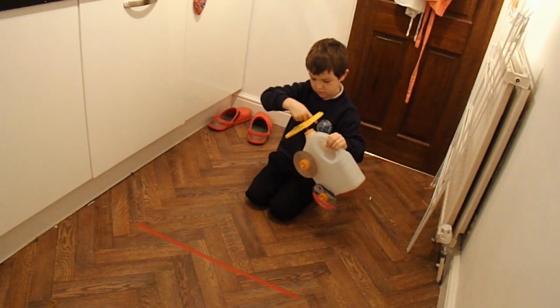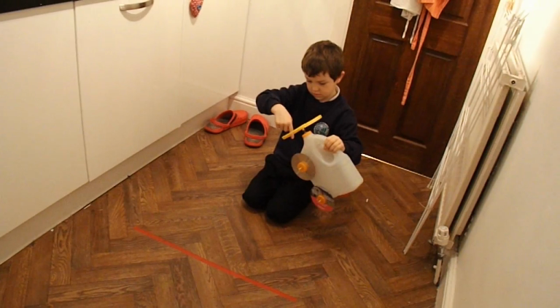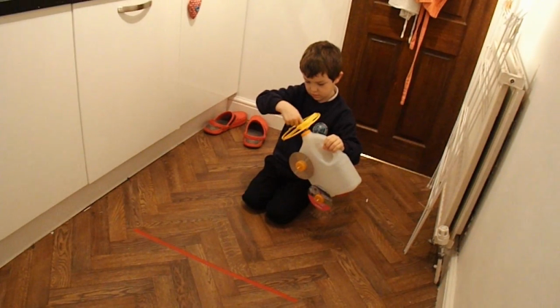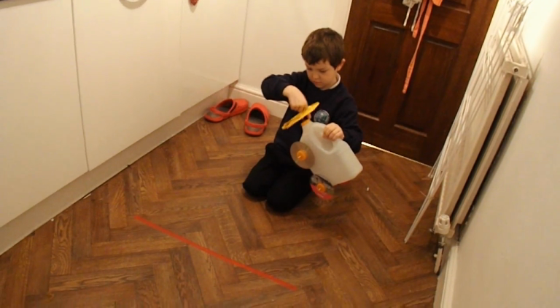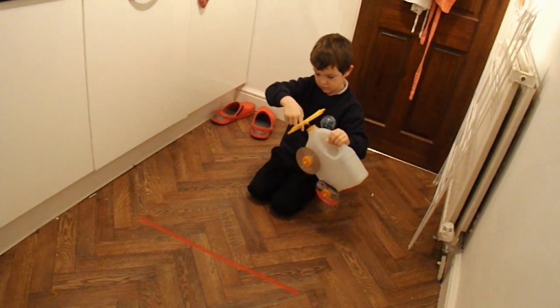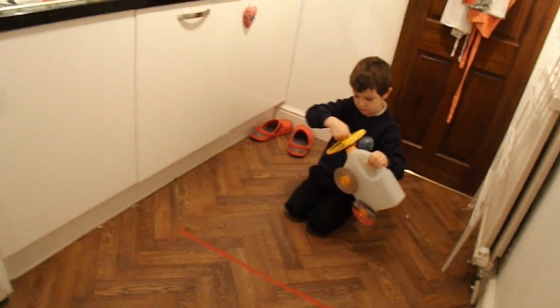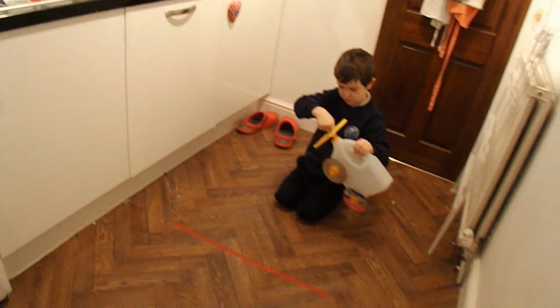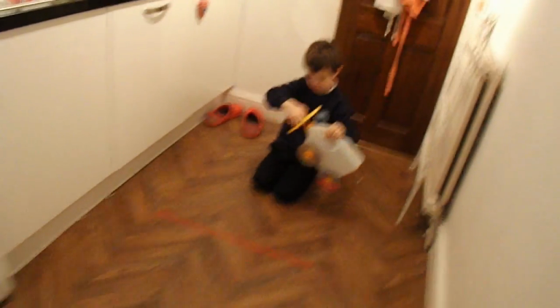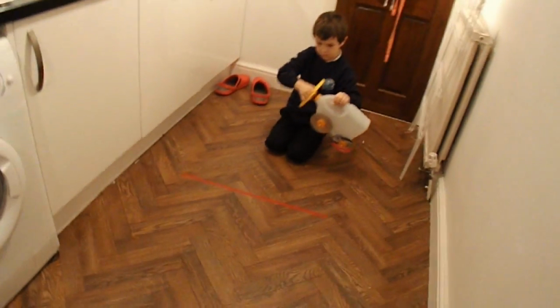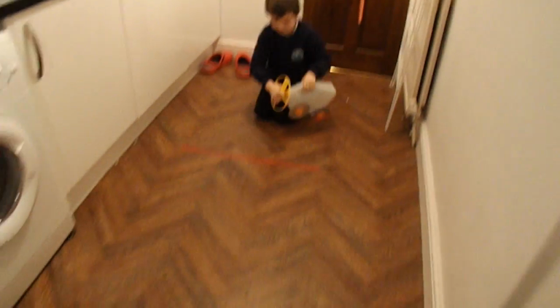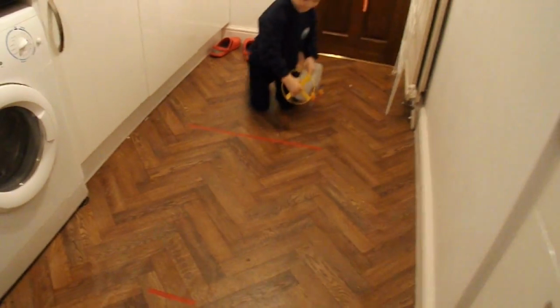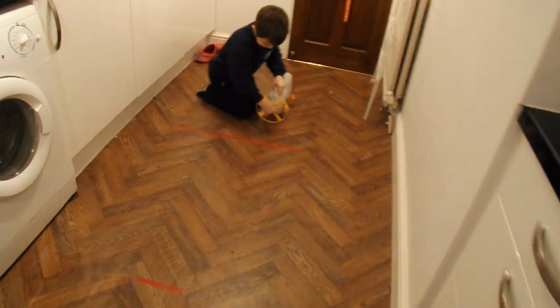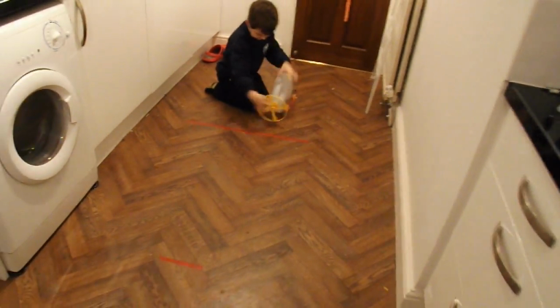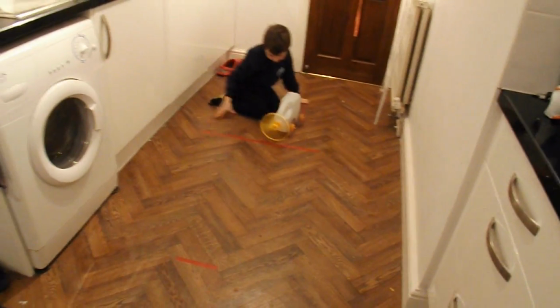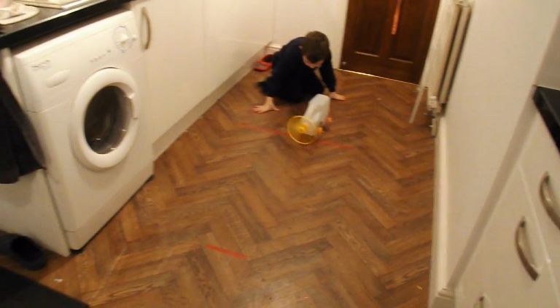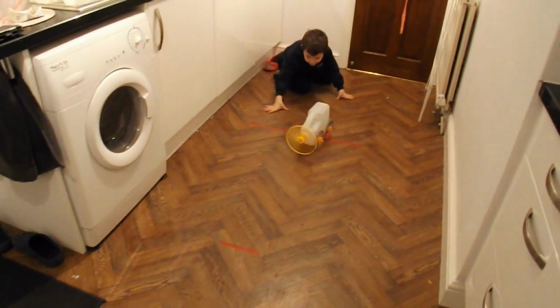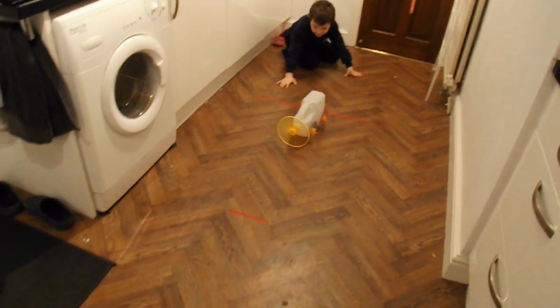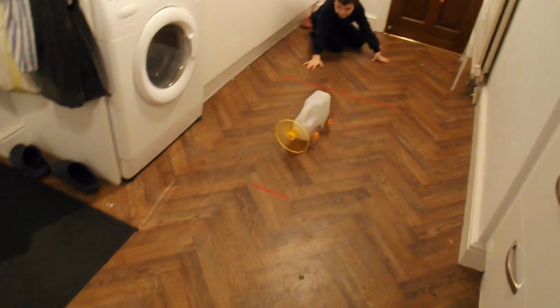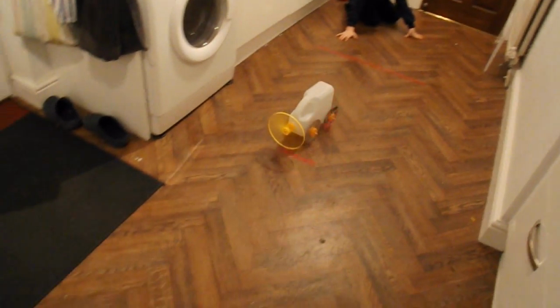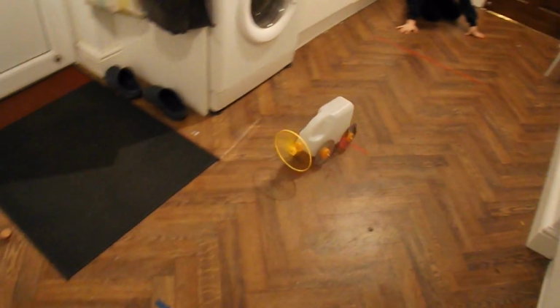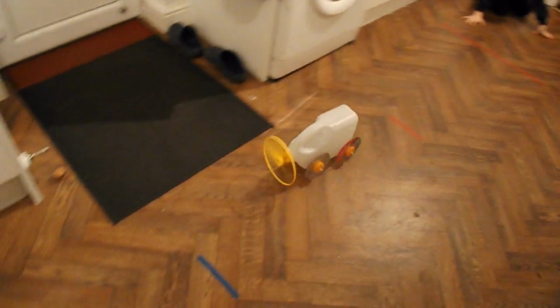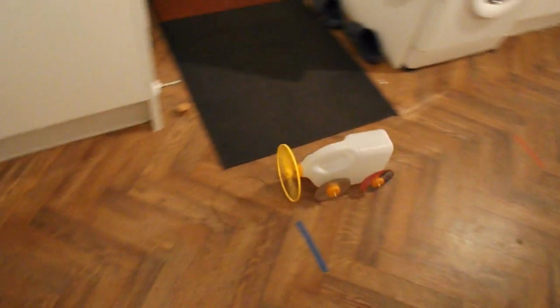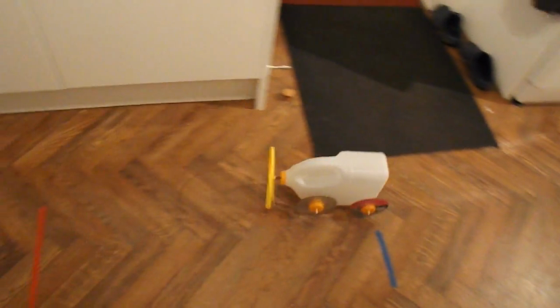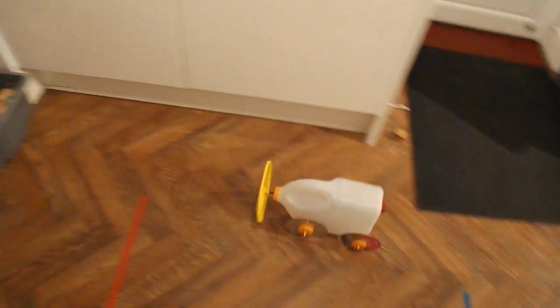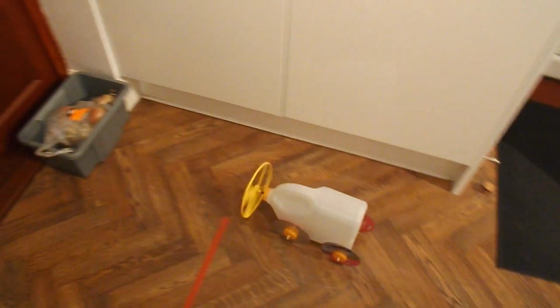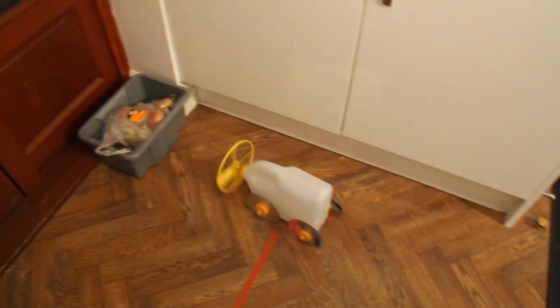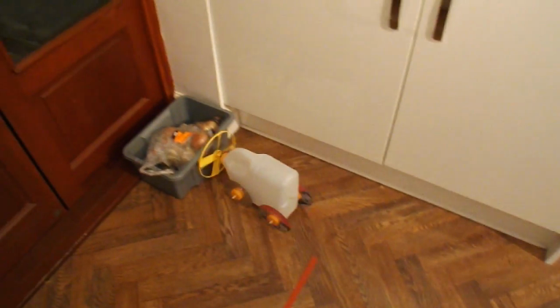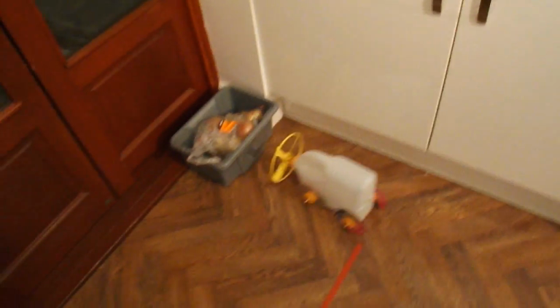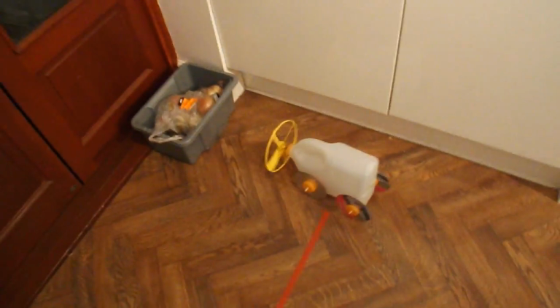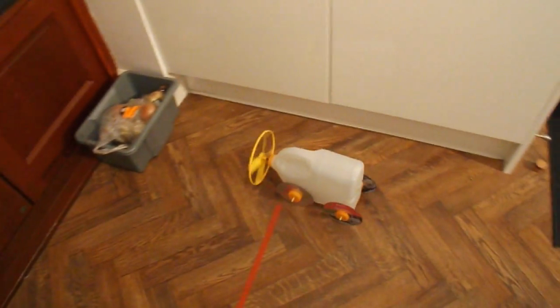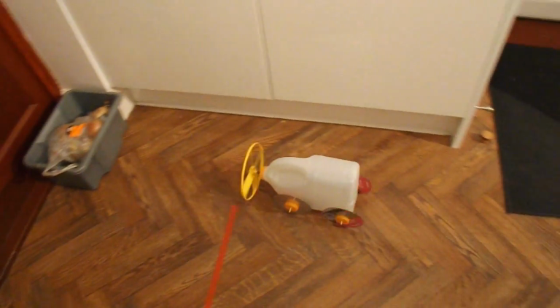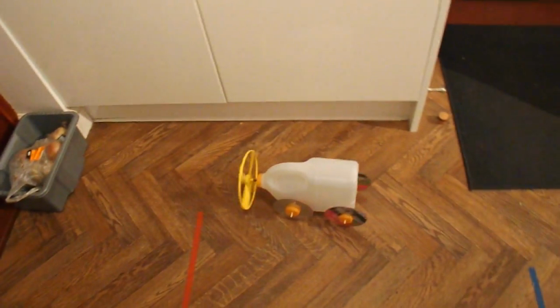When you think it's ready, put it down and let it go. Let's see how far it goes. Look. That's better. All the way. Brilliant. Well done.